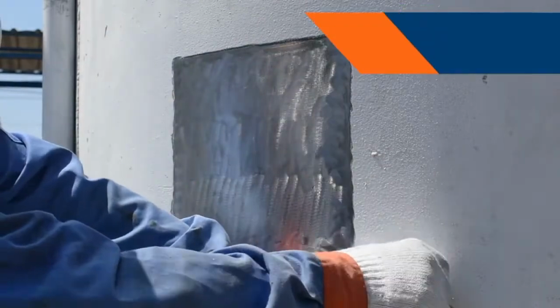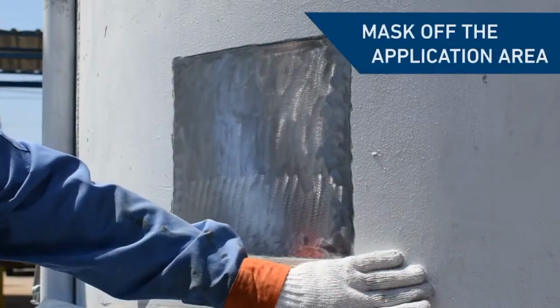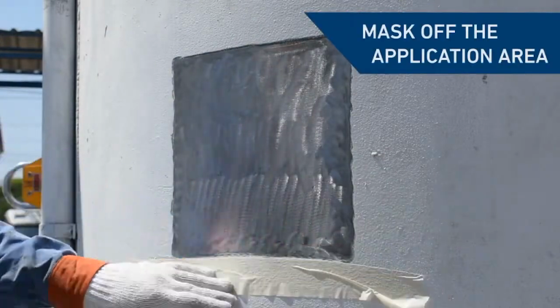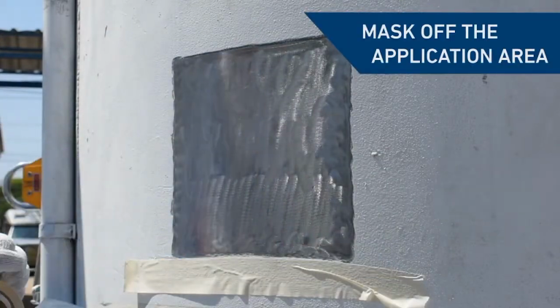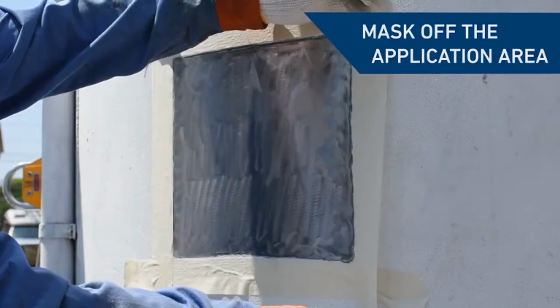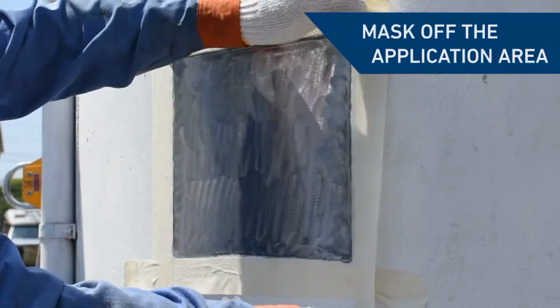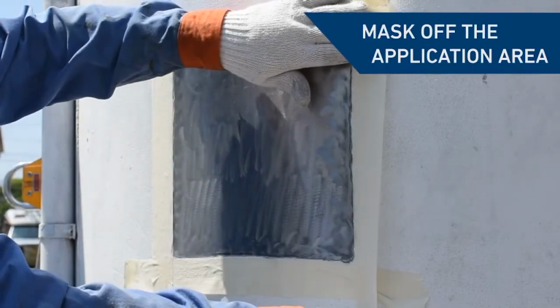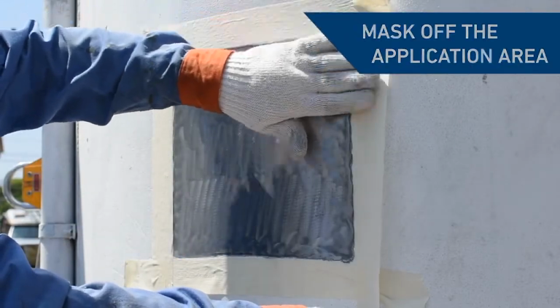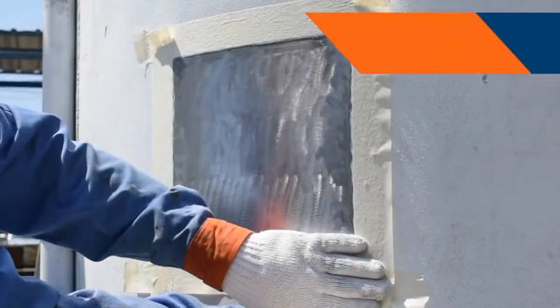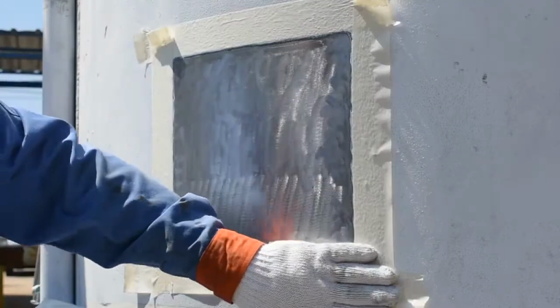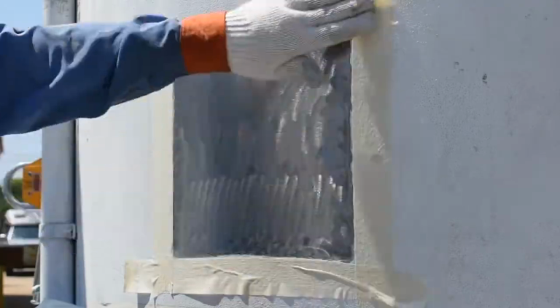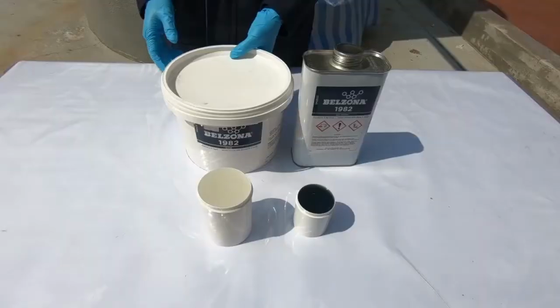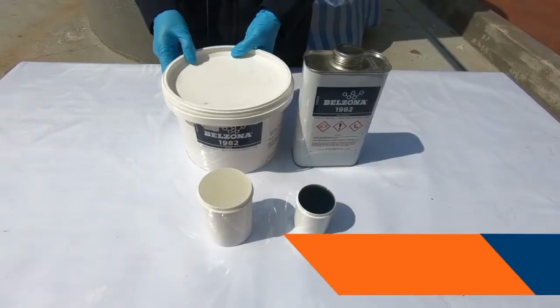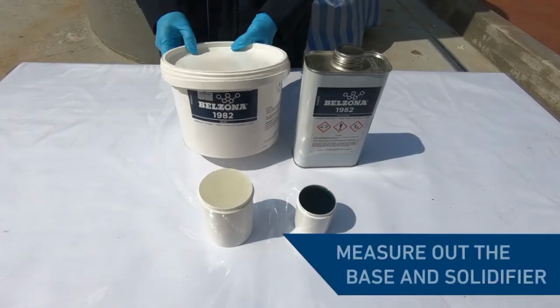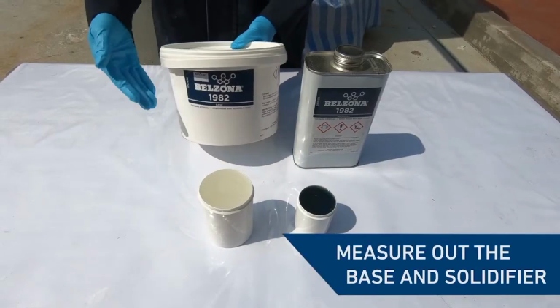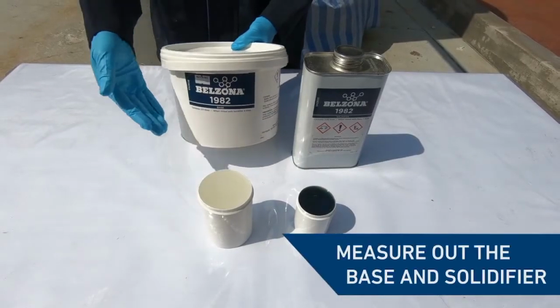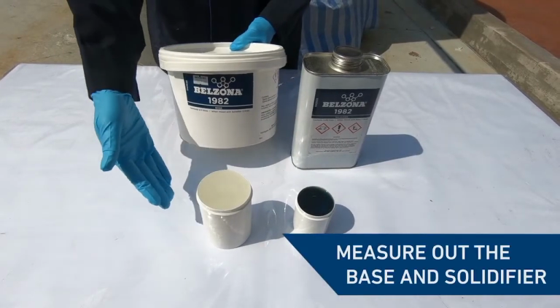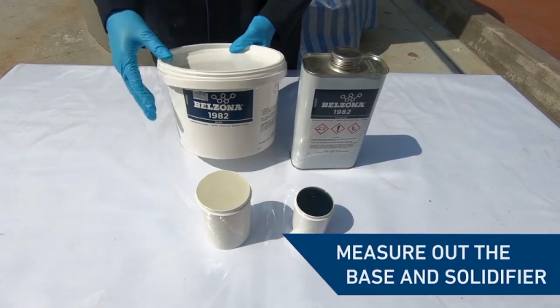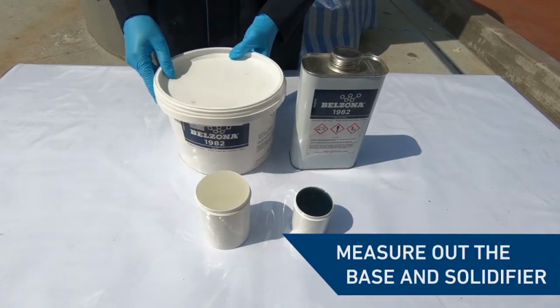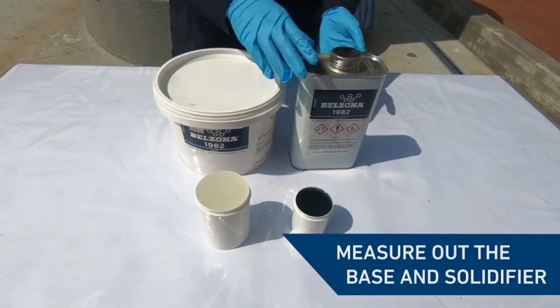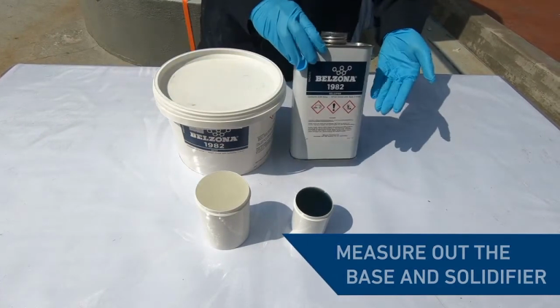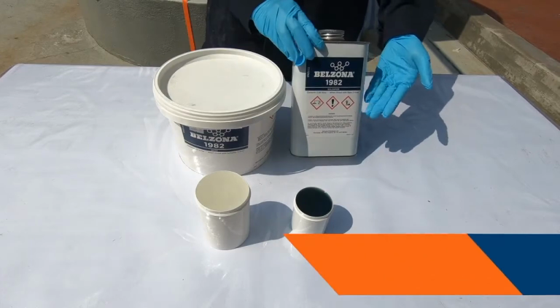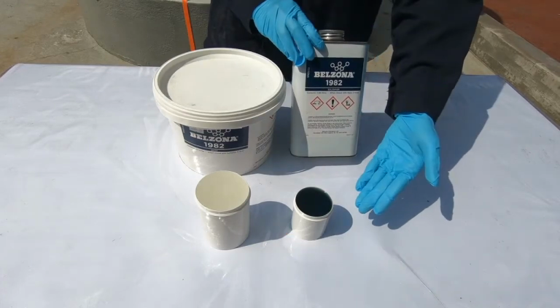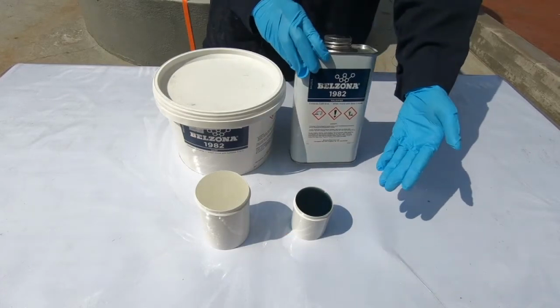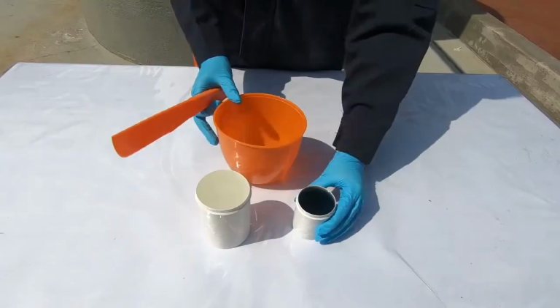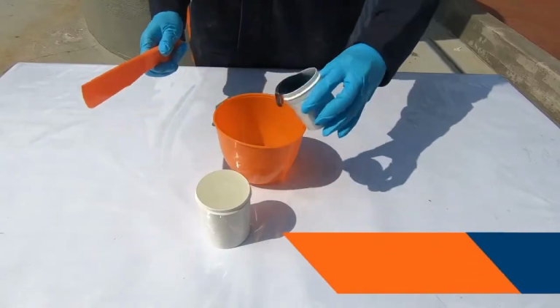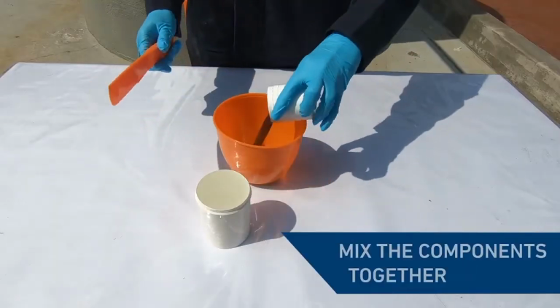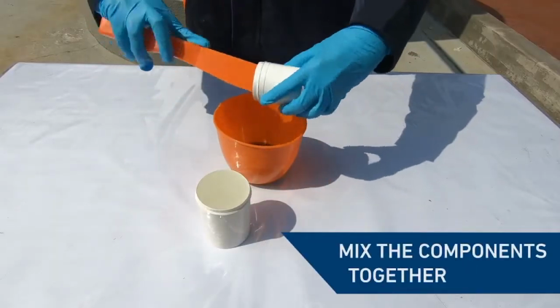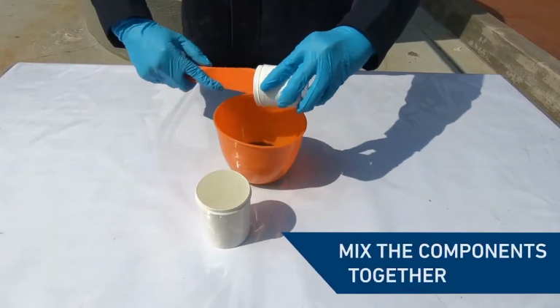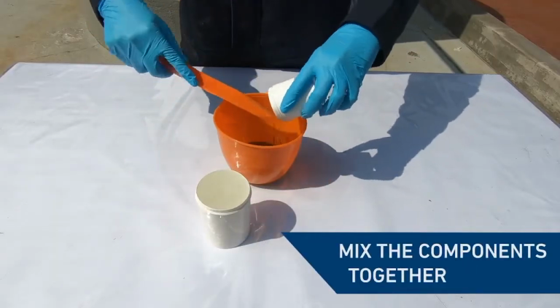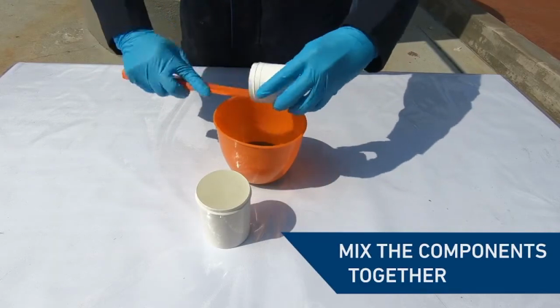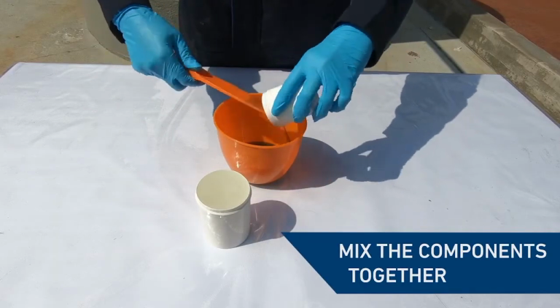Define the repair area with masking tape. Measure out the base and solidifier of Belzona Superwrap 2. The choice of resin depends on environmental conditions during implementation of the repair and operating temperatures.